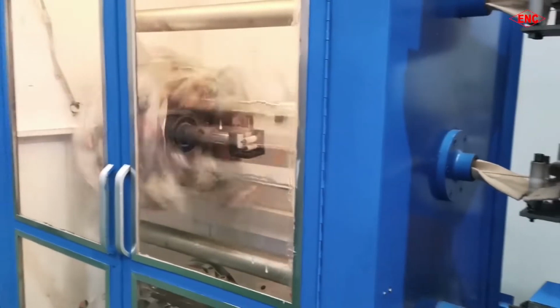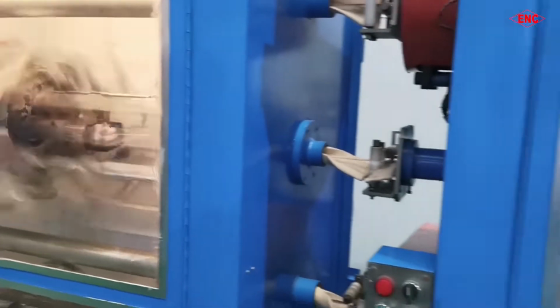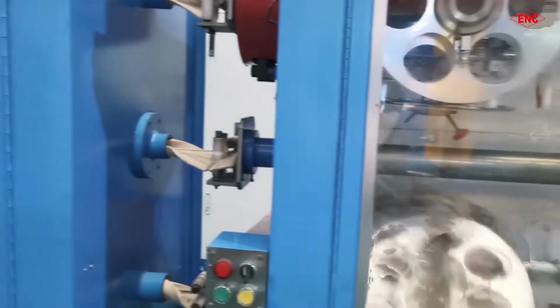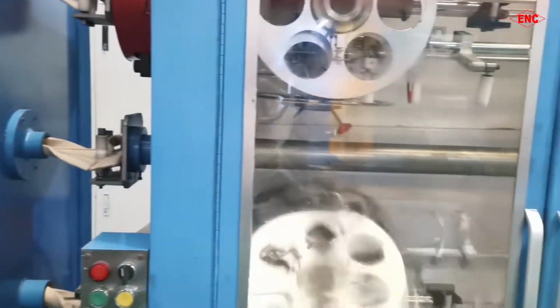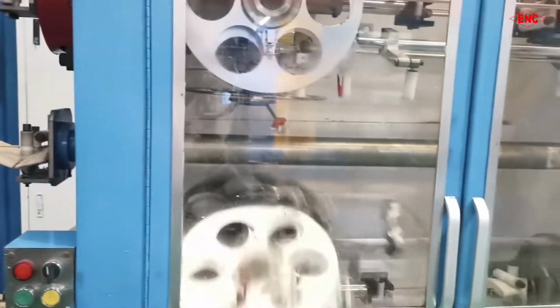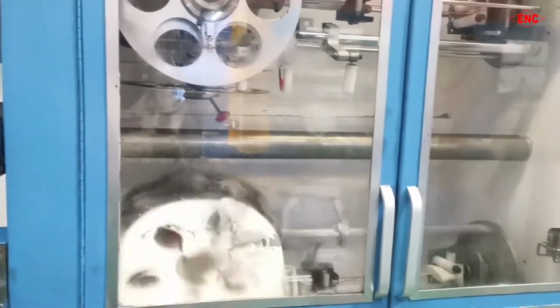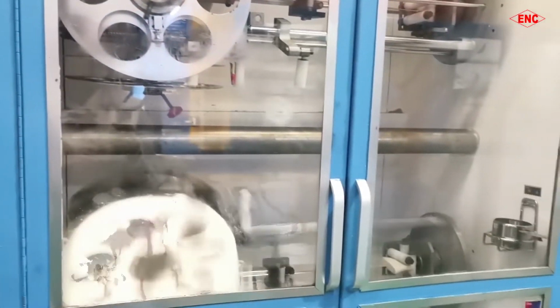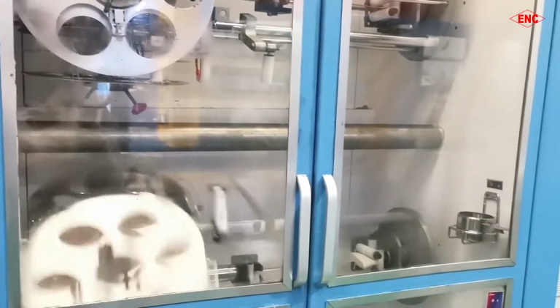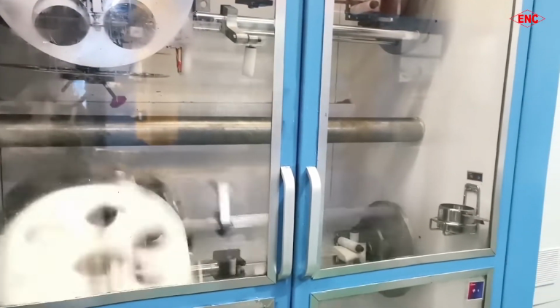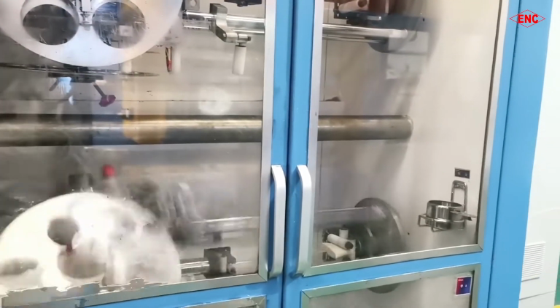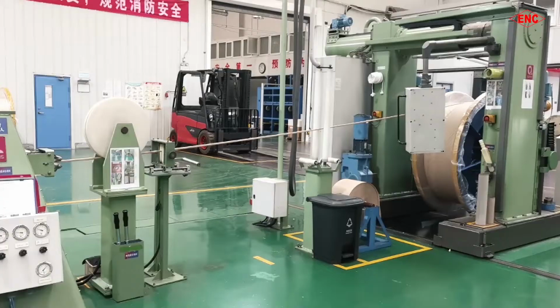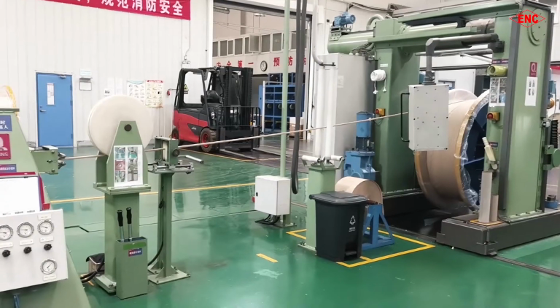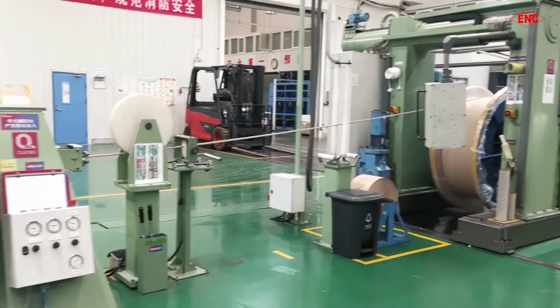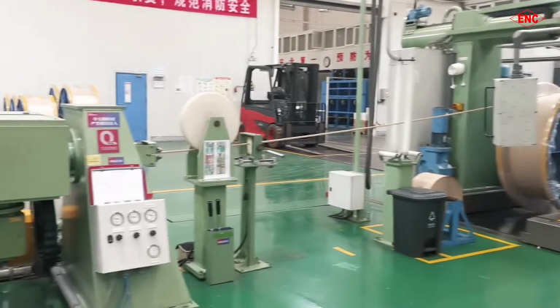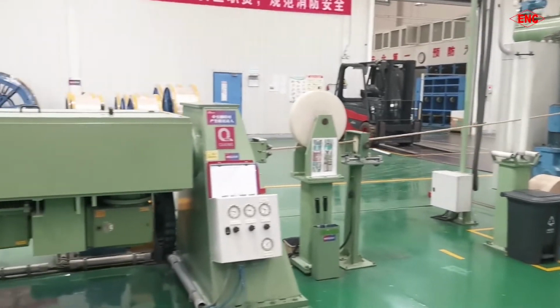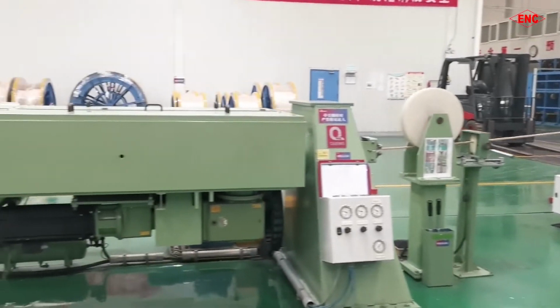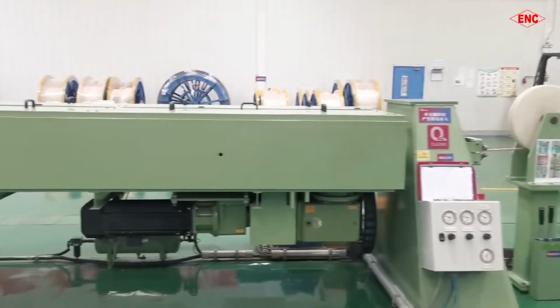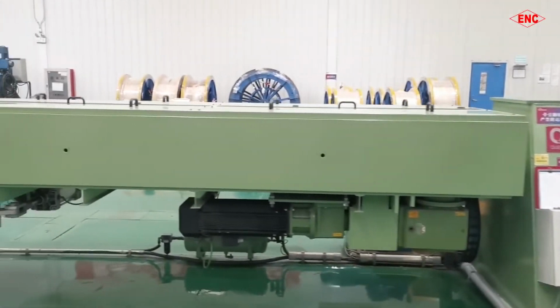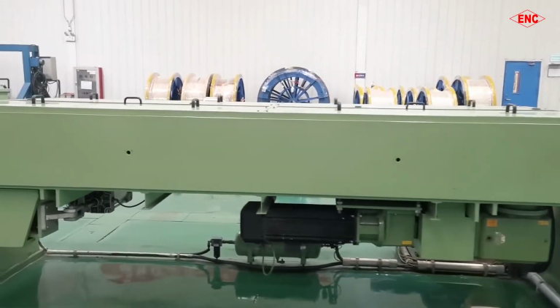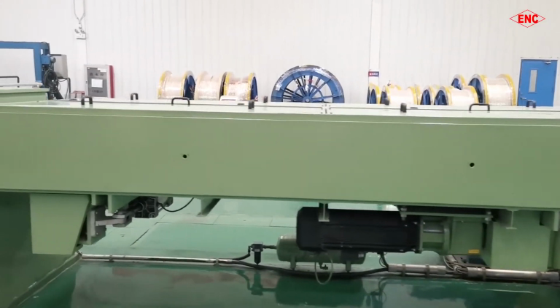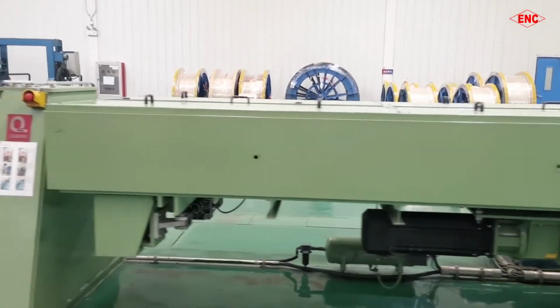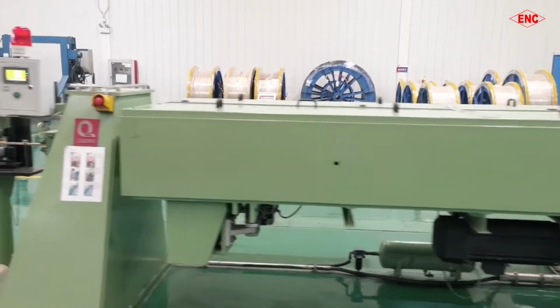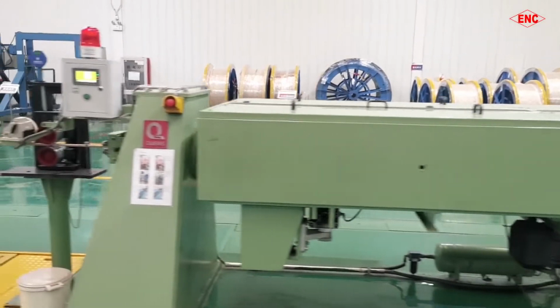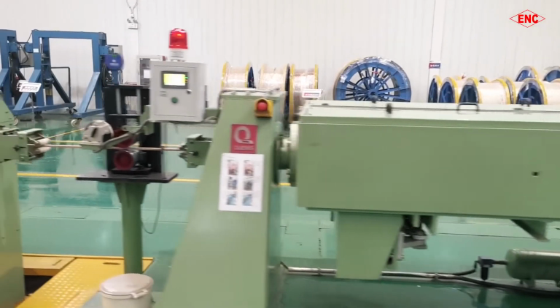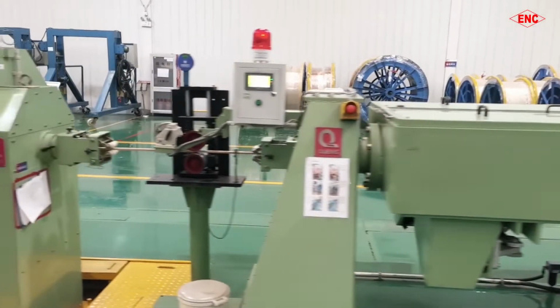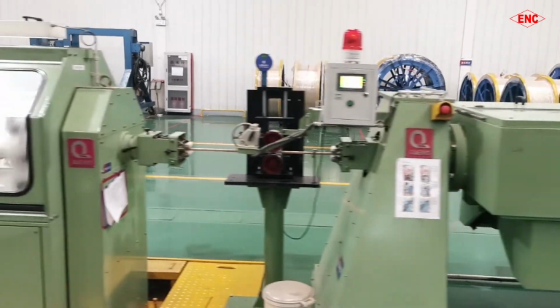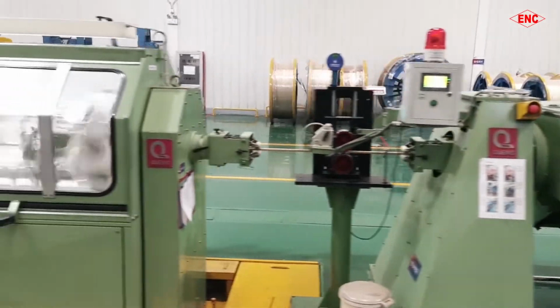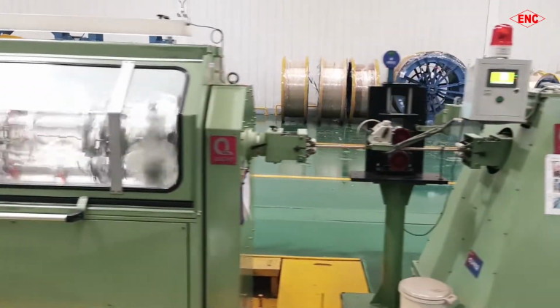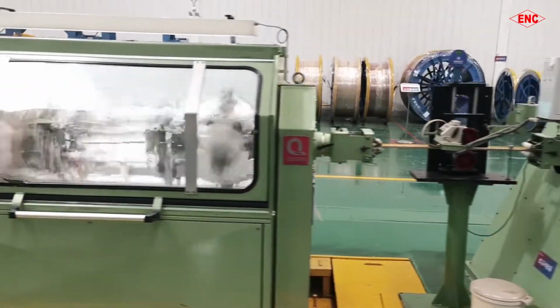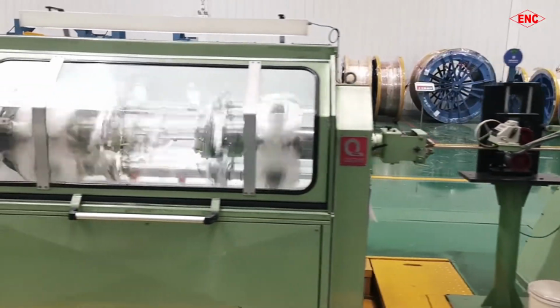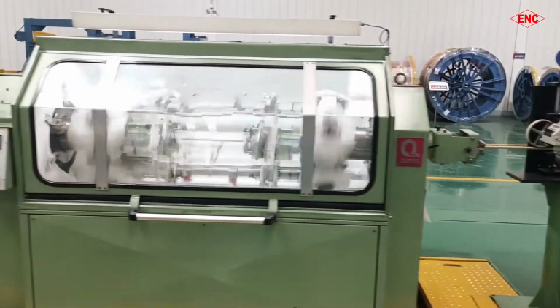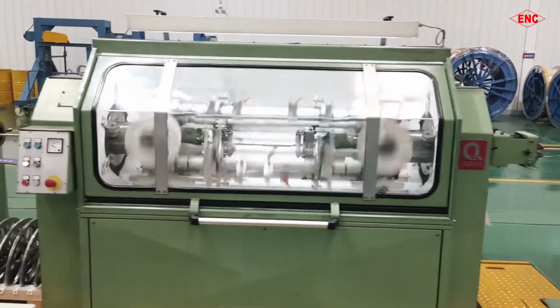Th-E Projector. The shape and rounded angle of the conductor and mold are controlled by the projector to effectively ensure the cross-section of the conductor and the resistance balance of the transposed wire.